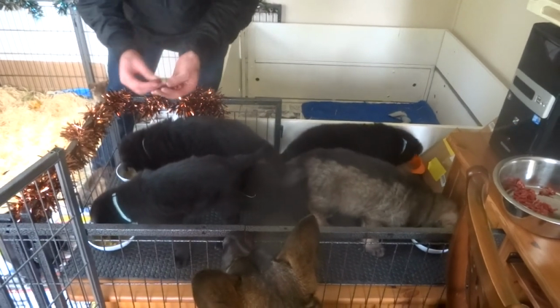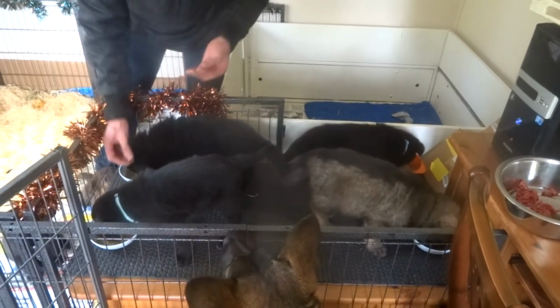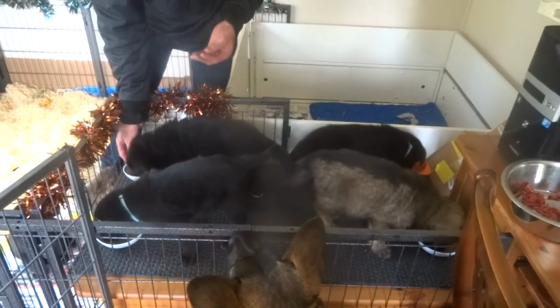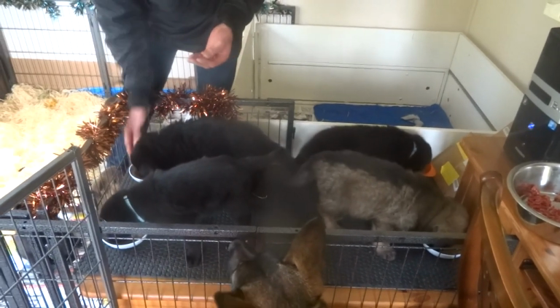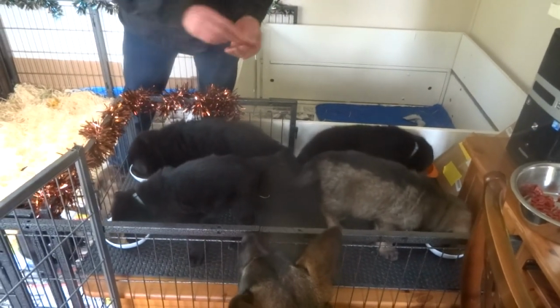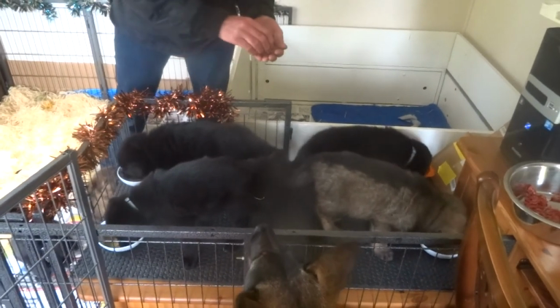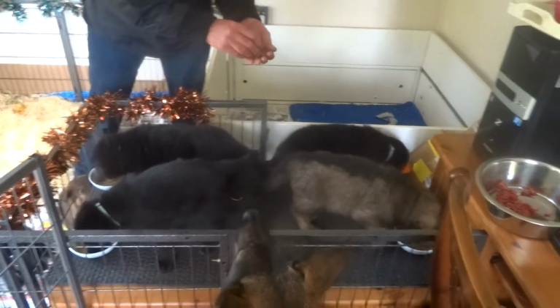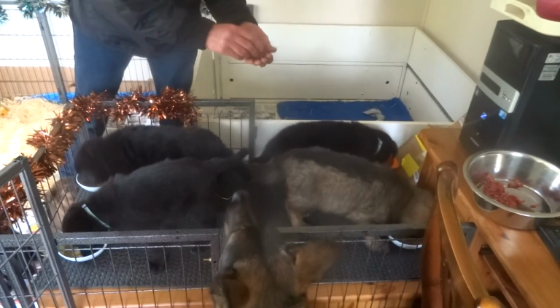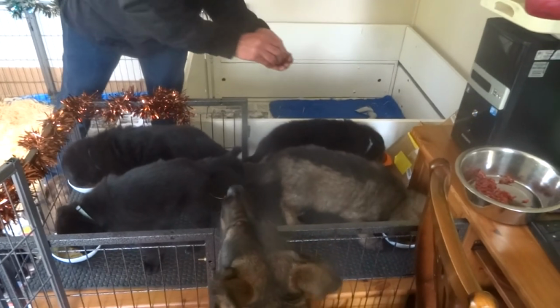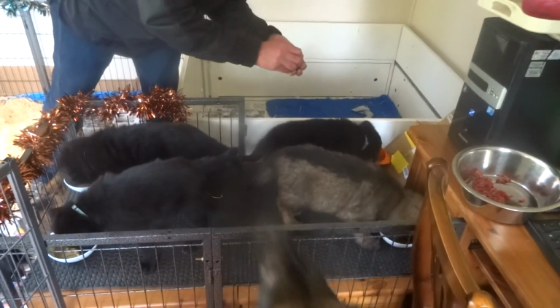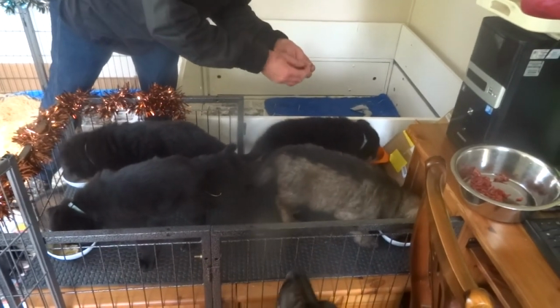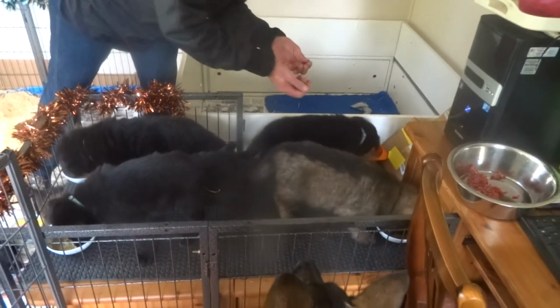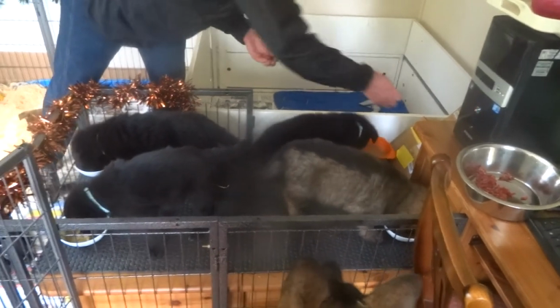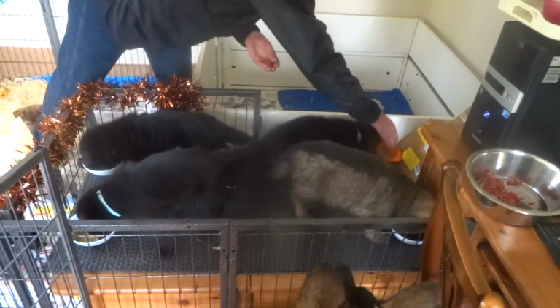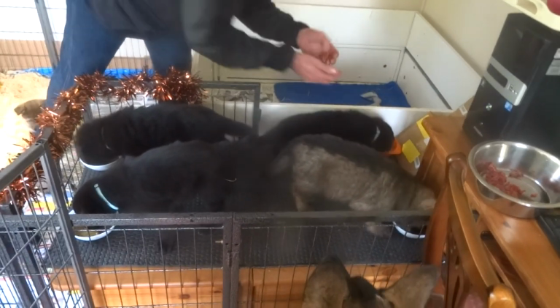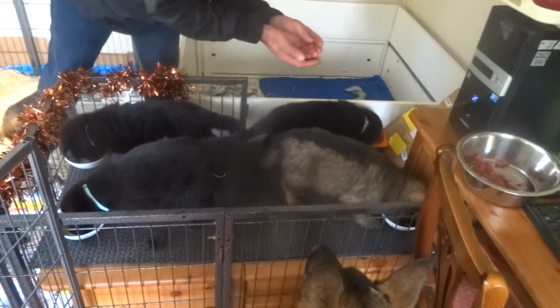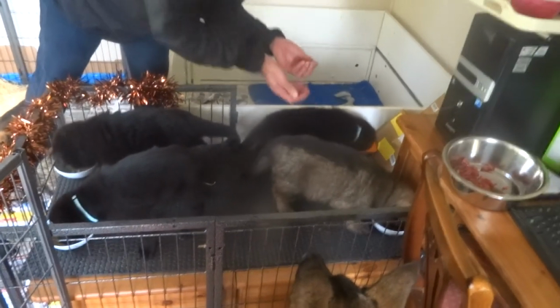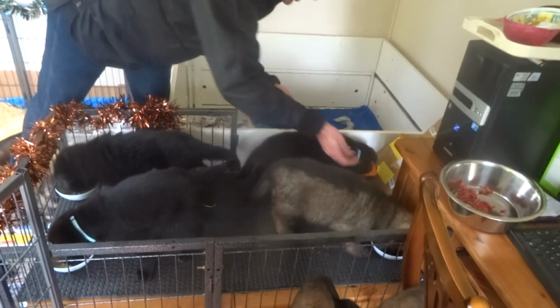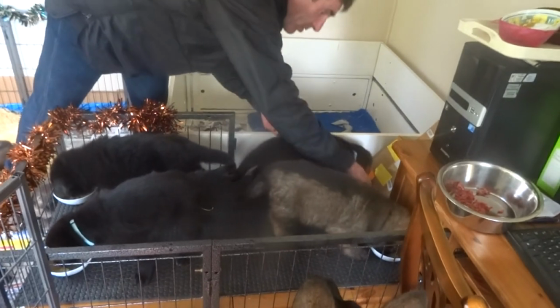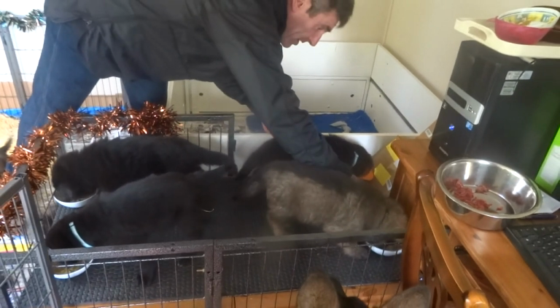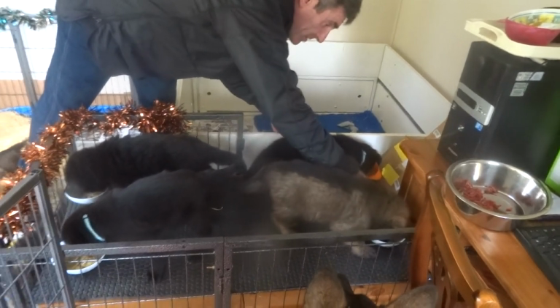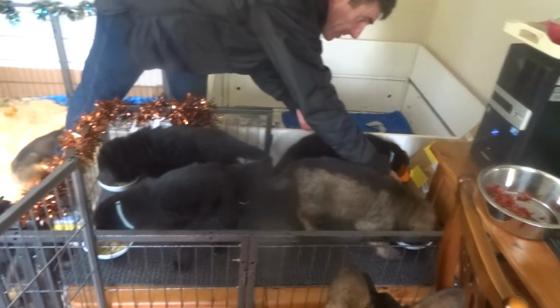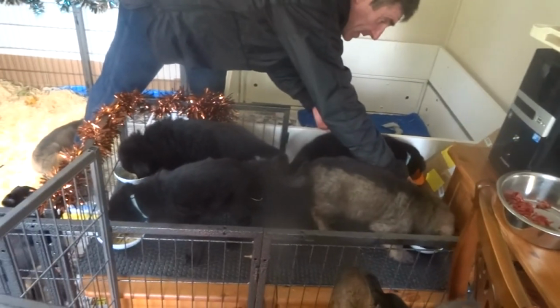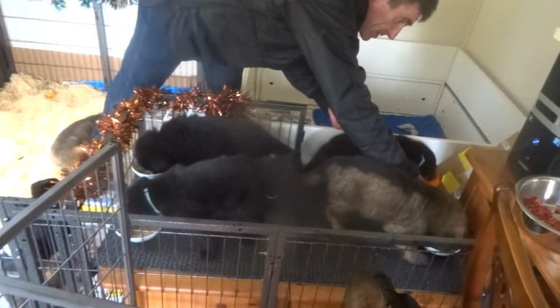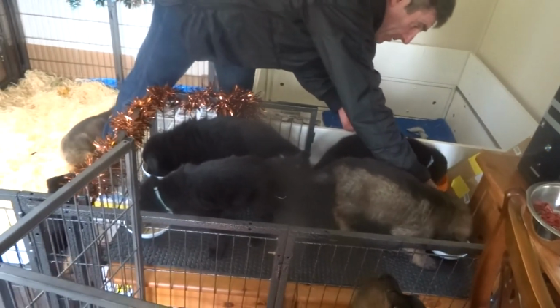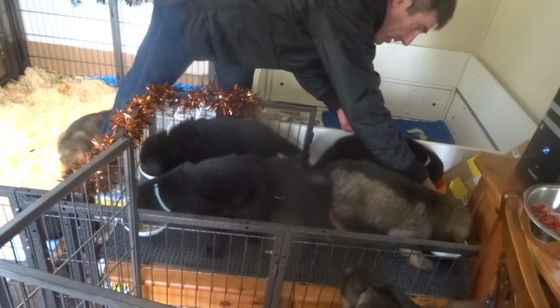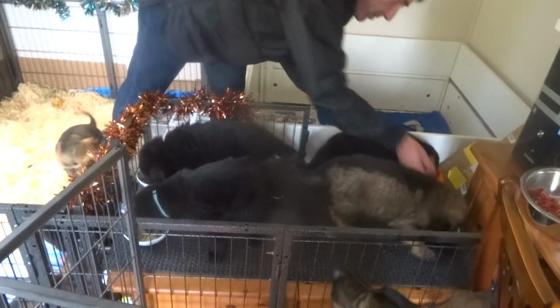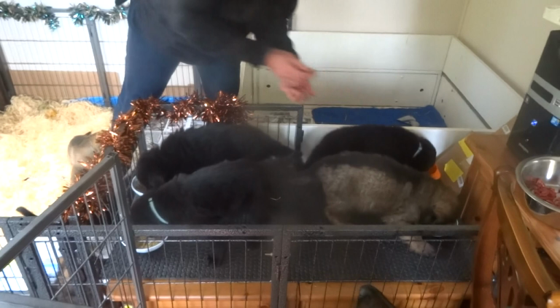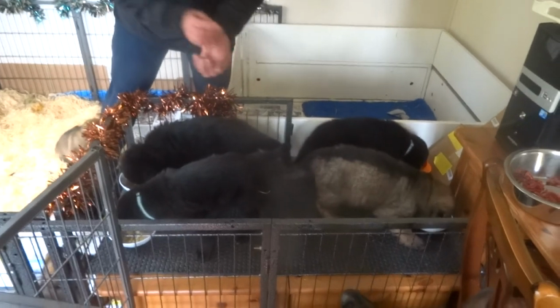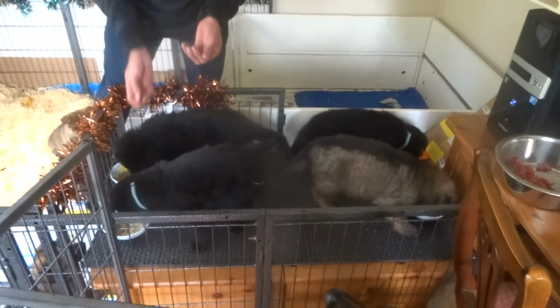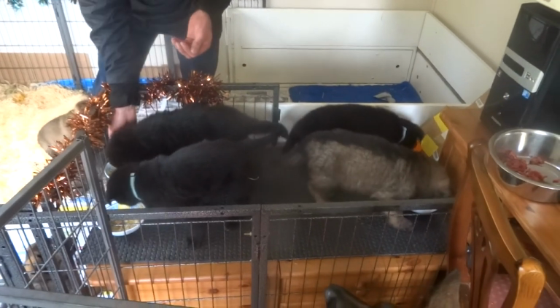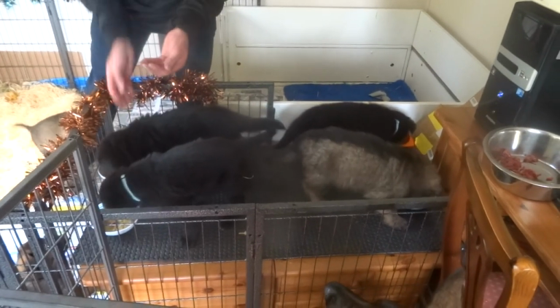They don't see it as a threat that they're having anything taken away from them. Because they're all very assertive type dogs — that's the nature of the type of dog we go for to do the job that they do.